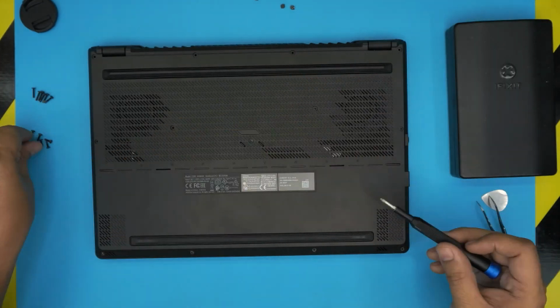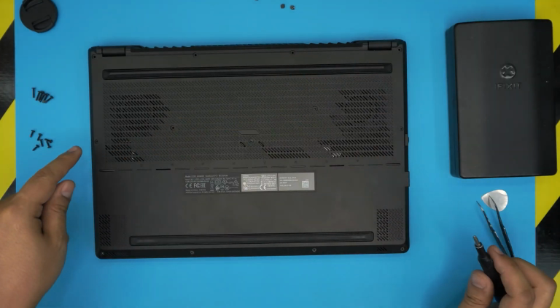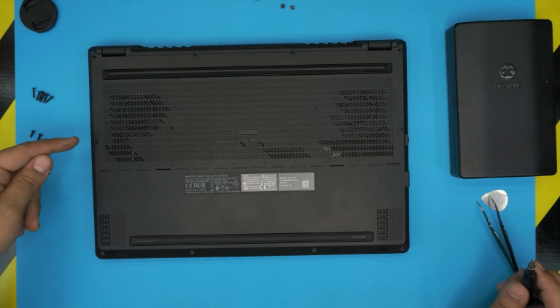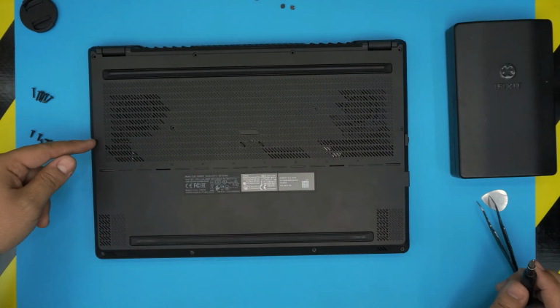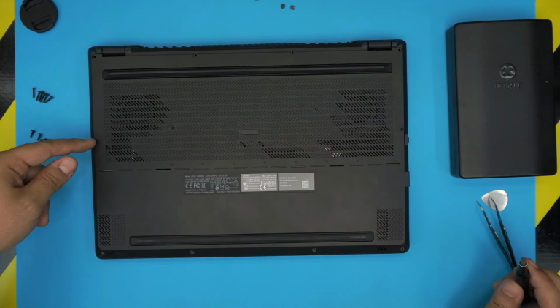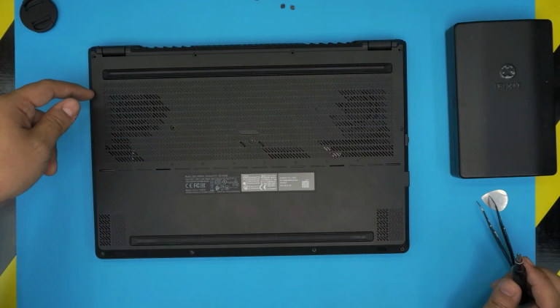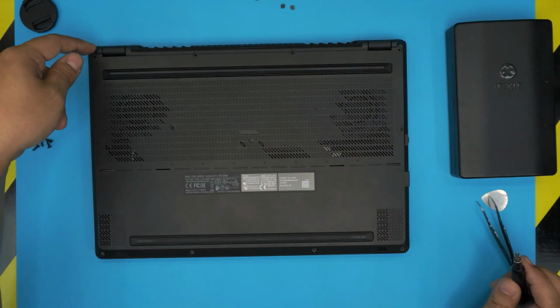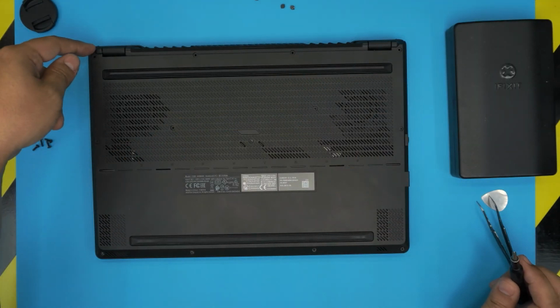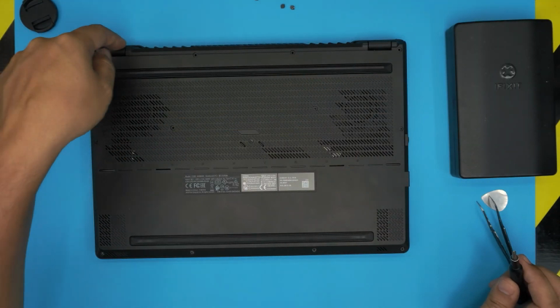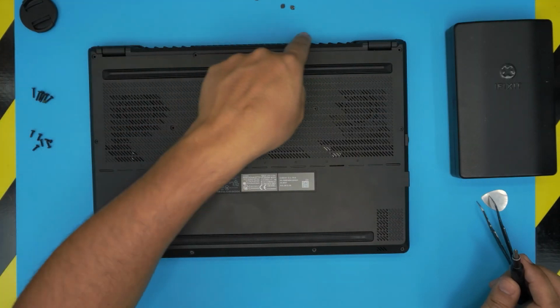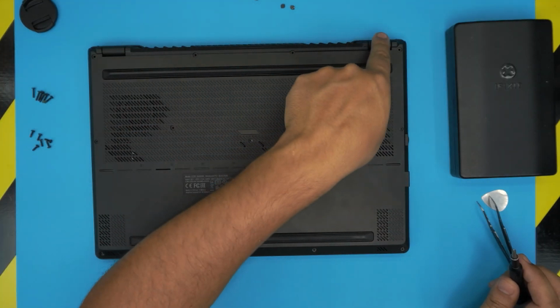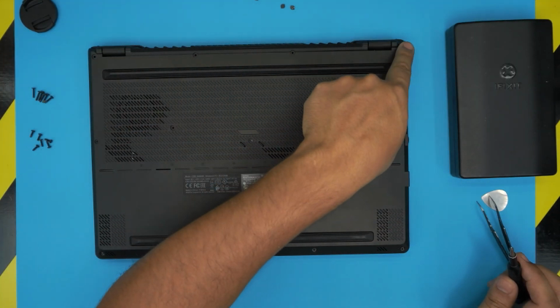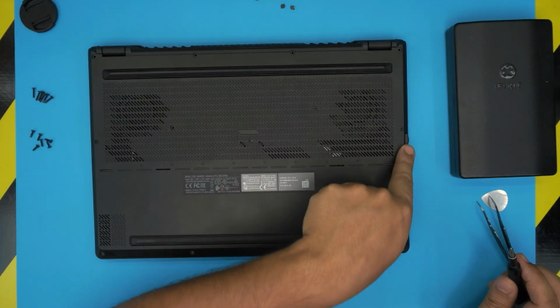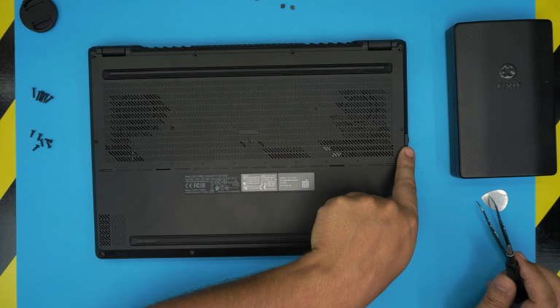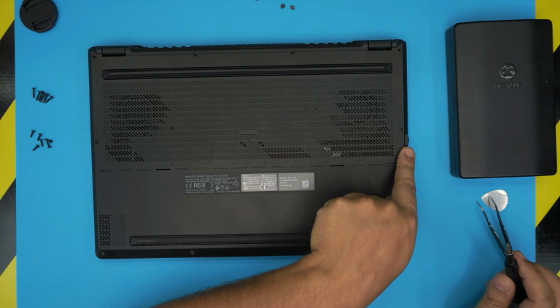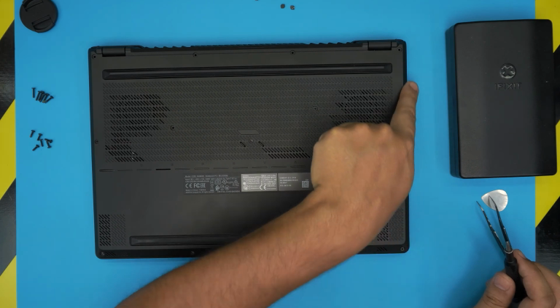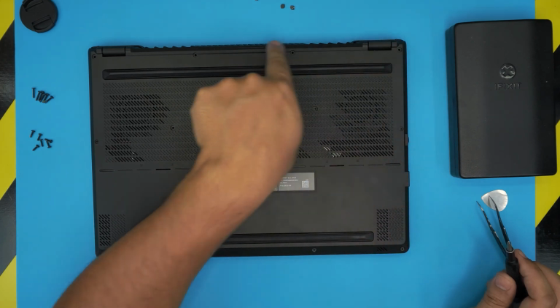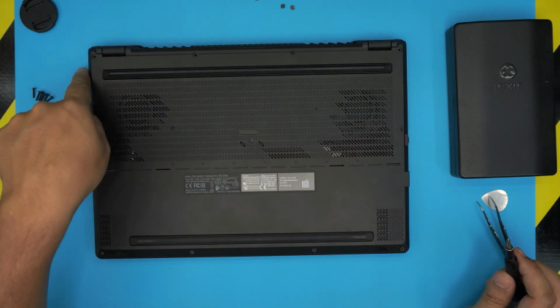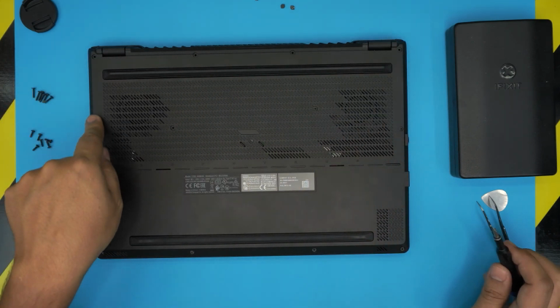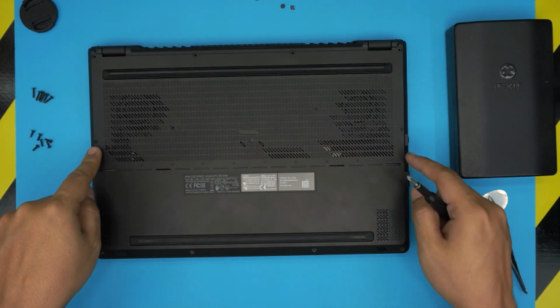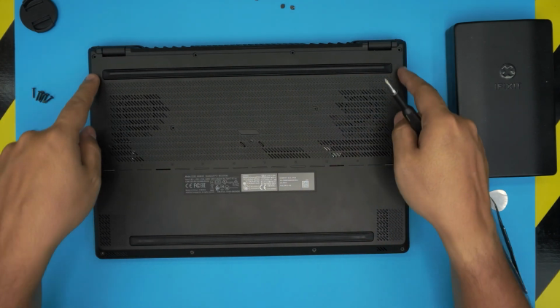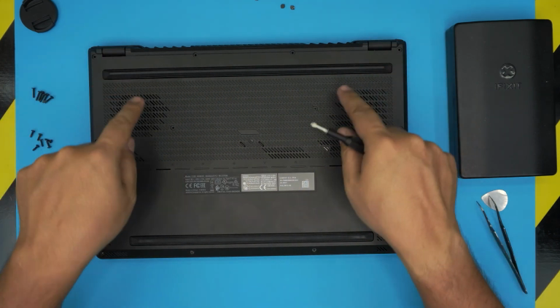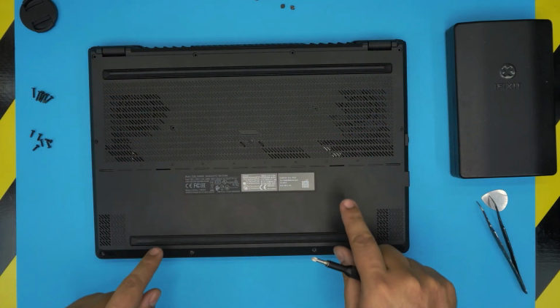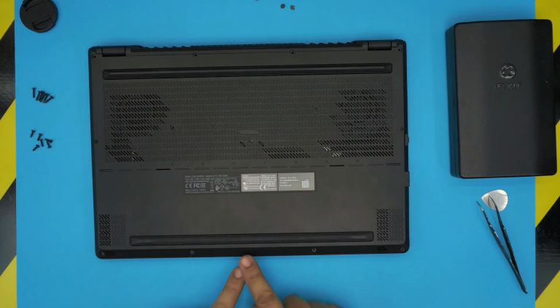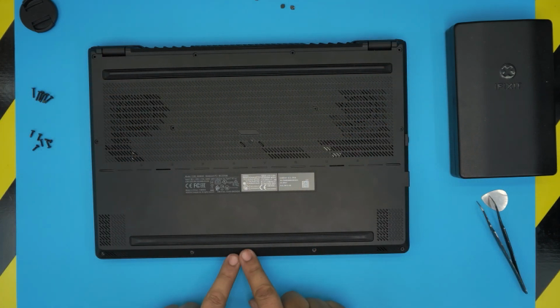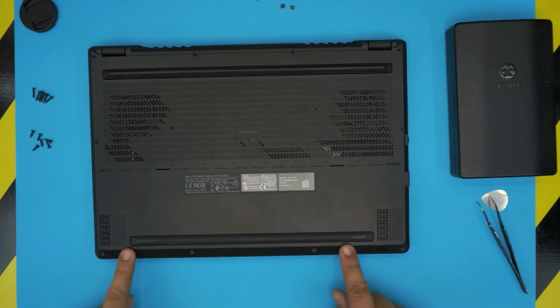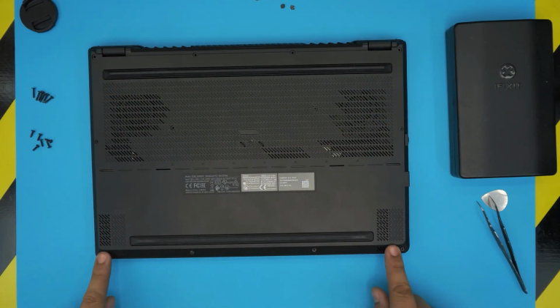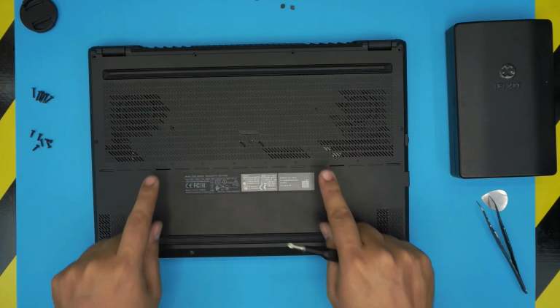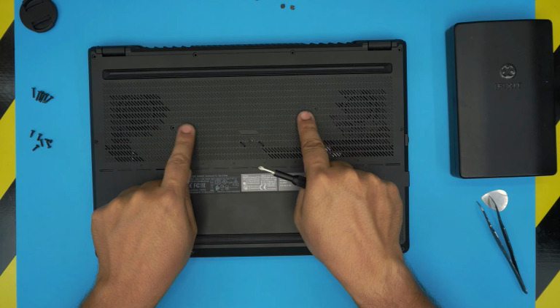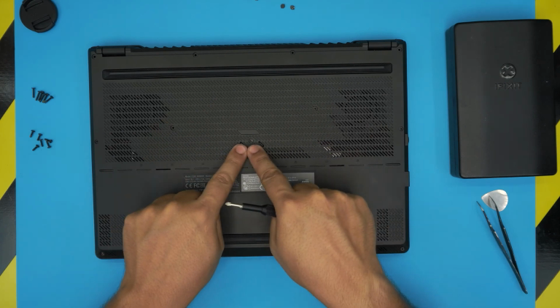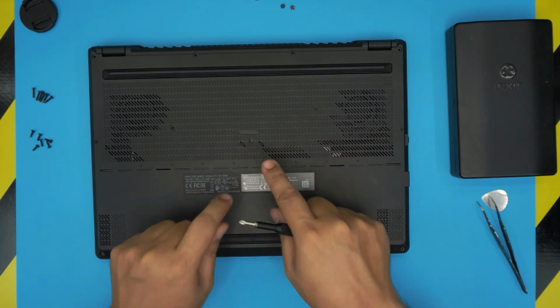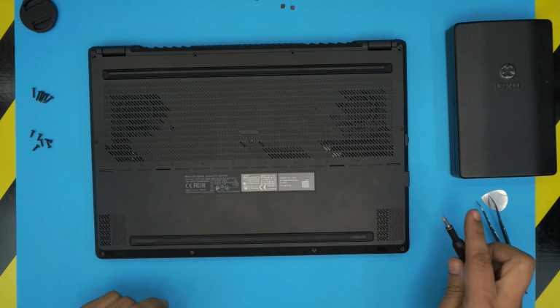The long screws run from the sides all the way to the back corners — basically a C-shape around the back. The short screws are the front row and the three in the middle.